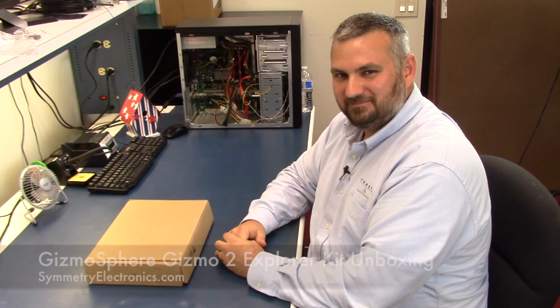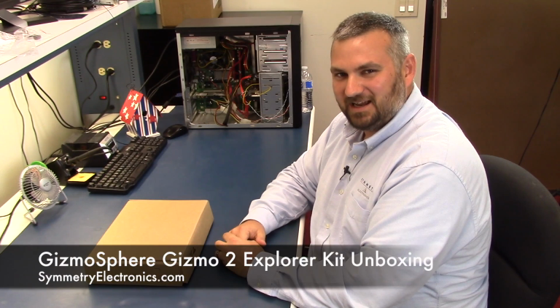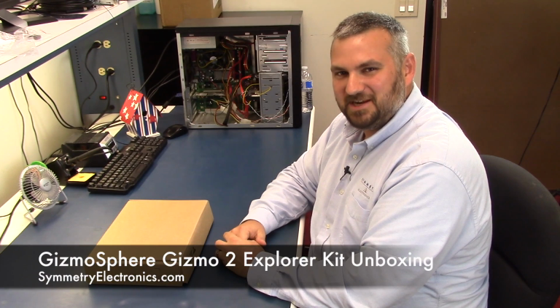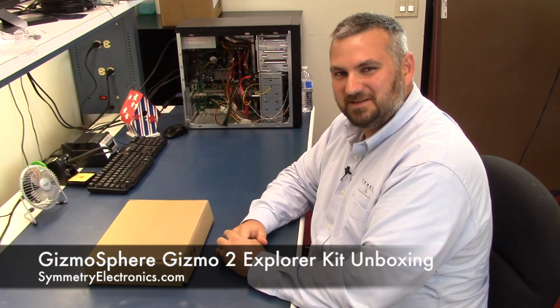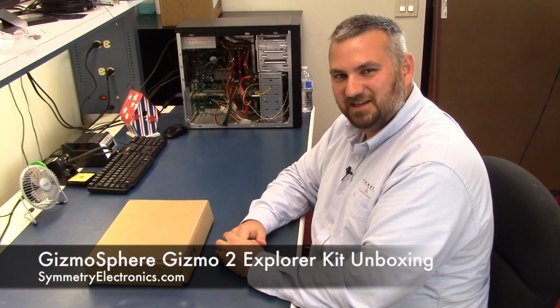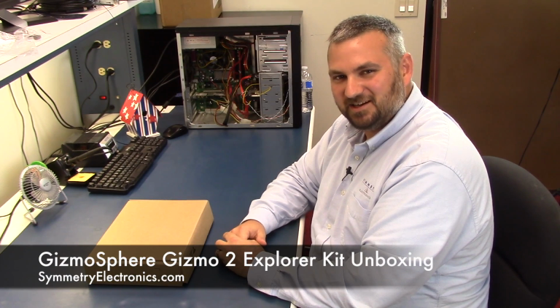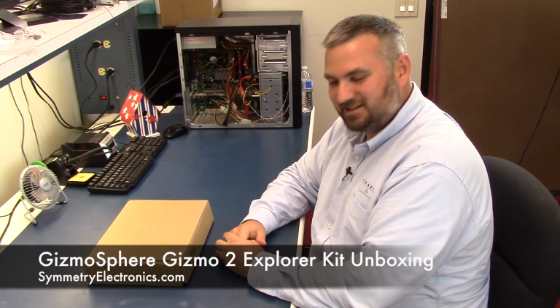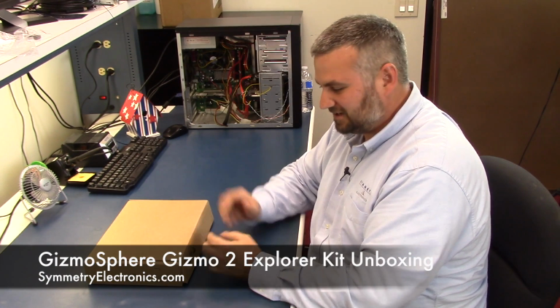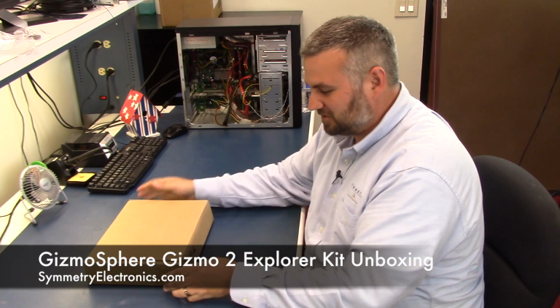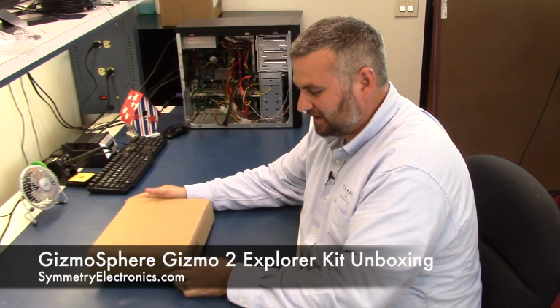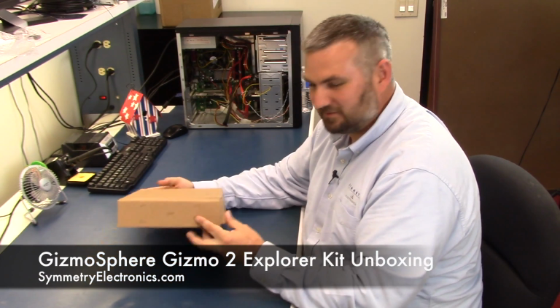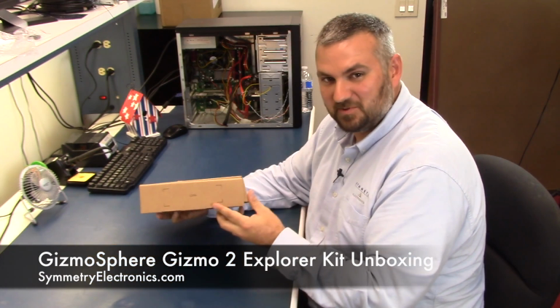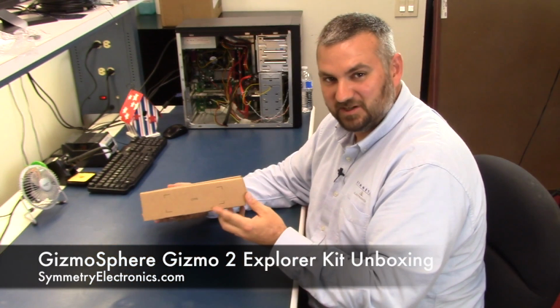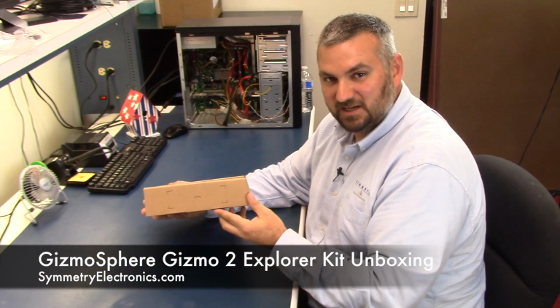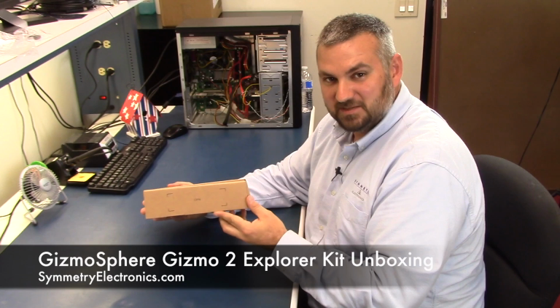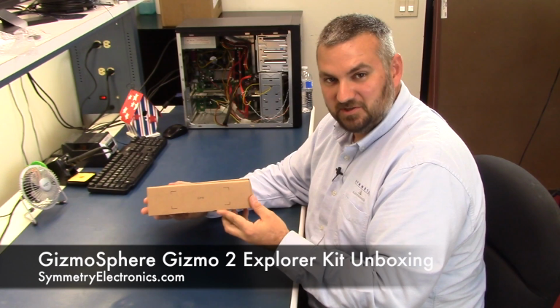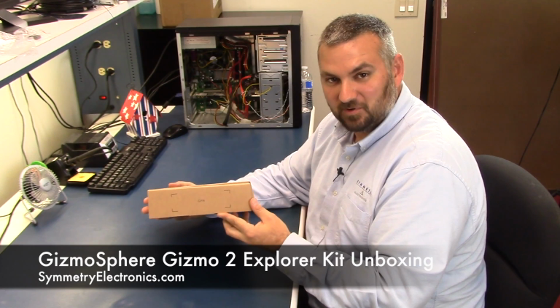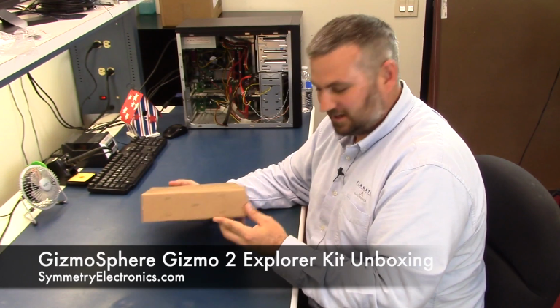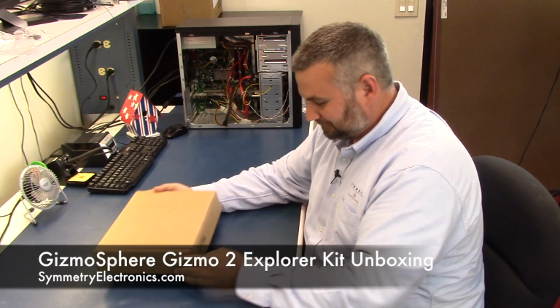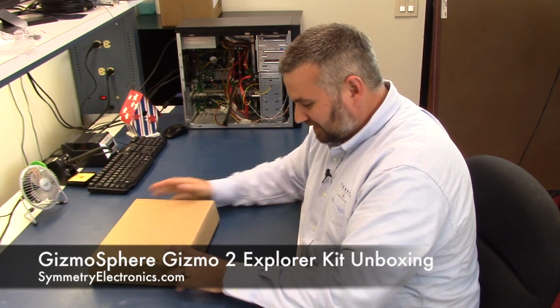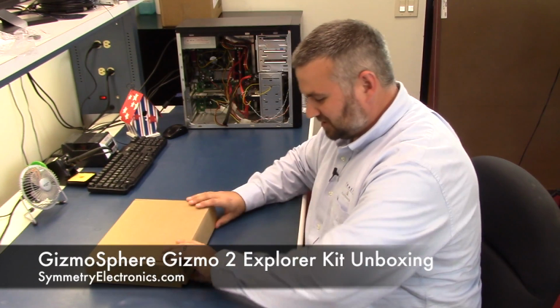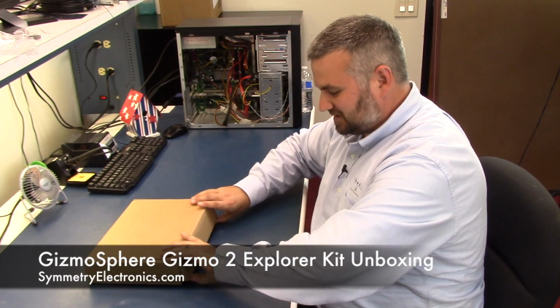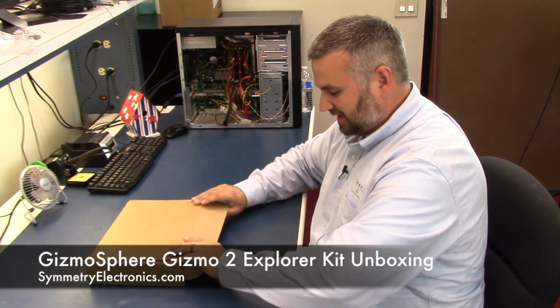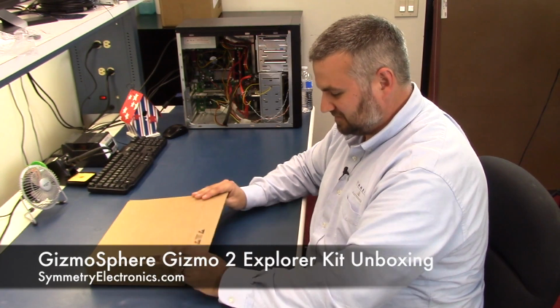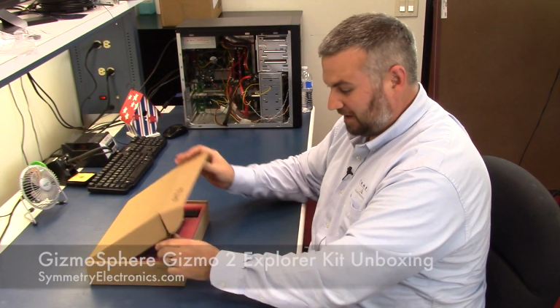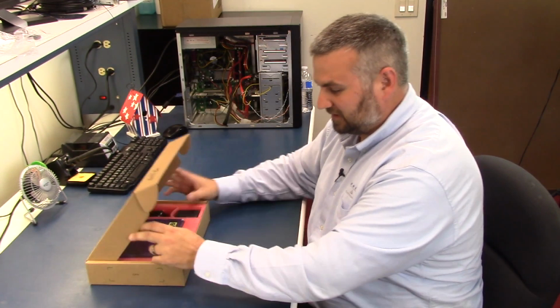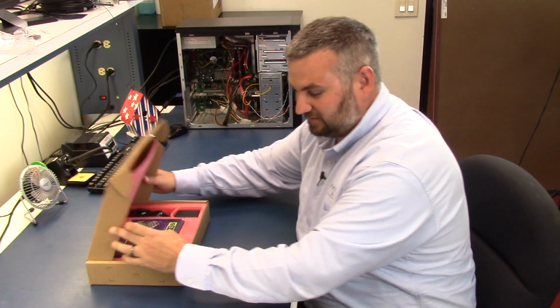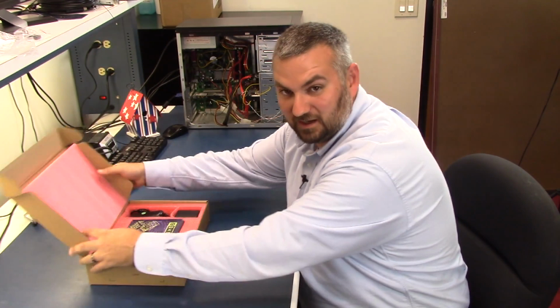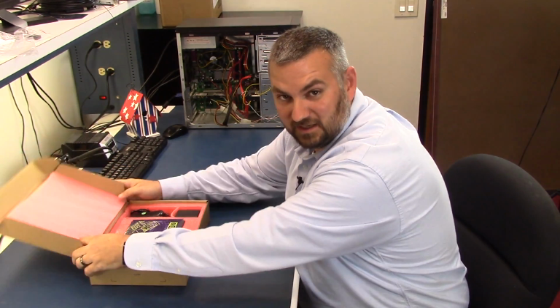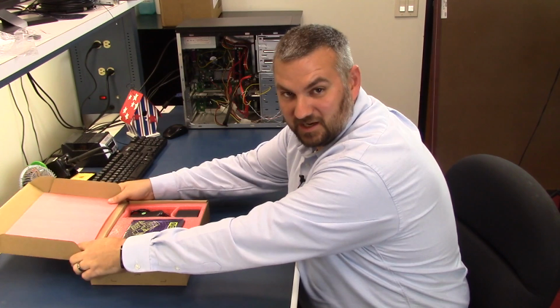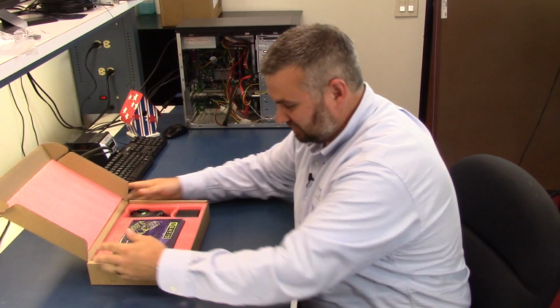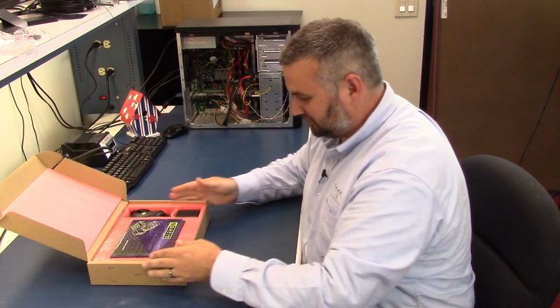Hi, I'm Jamie with Symmetry Electronics. Today I'd like to do a quick unboxing of Gizmo Sphere's Gizmo 2 Explorer kit. I just want to show you what's in the box. This is really a powerful kit that you get at a really good price.